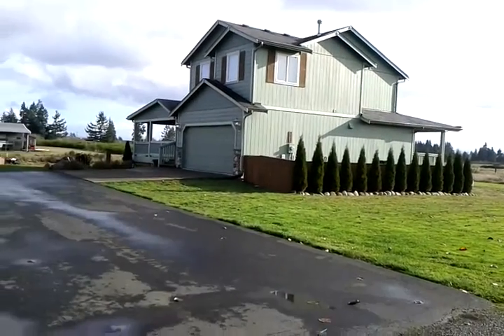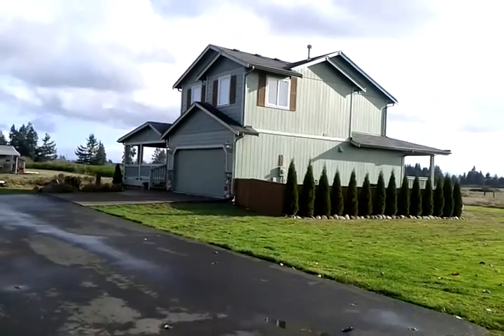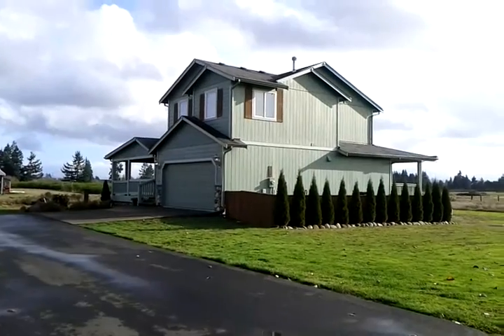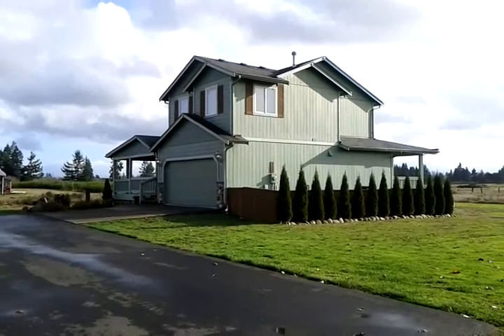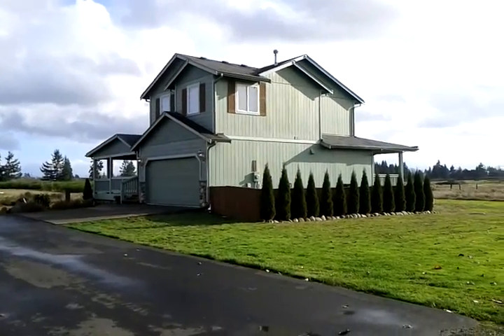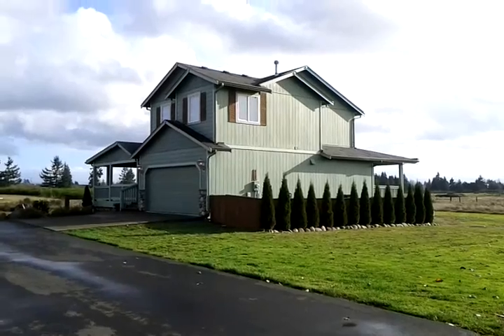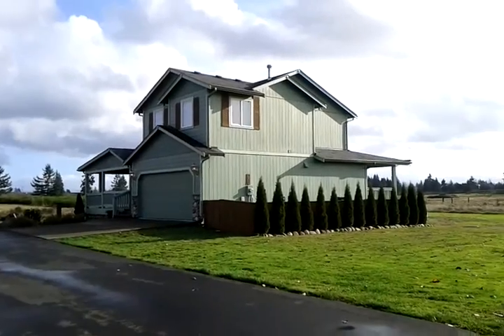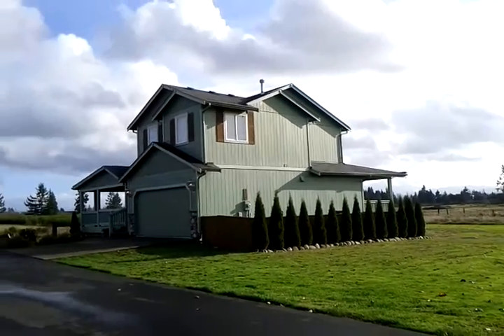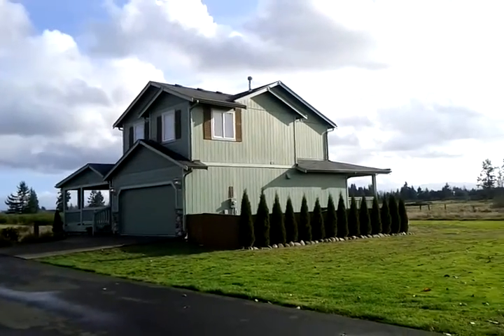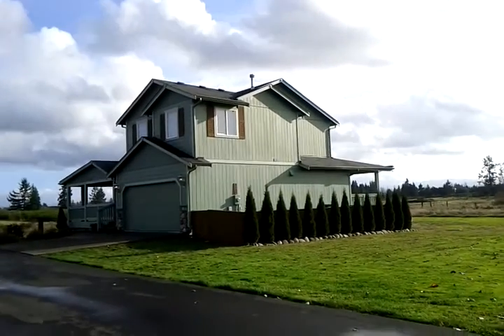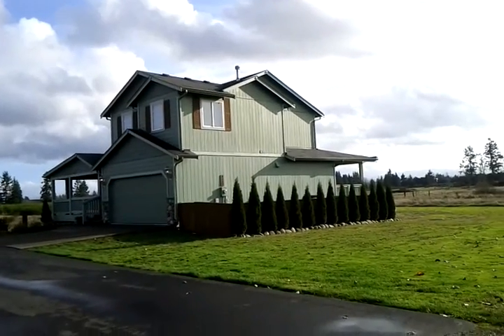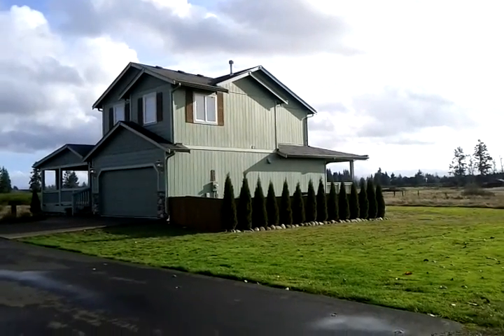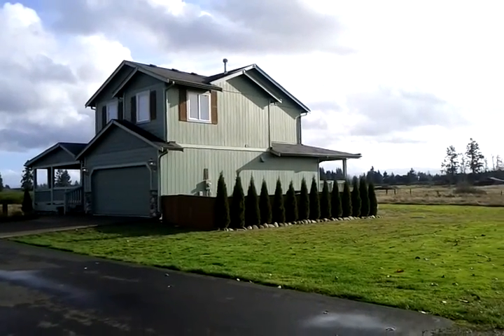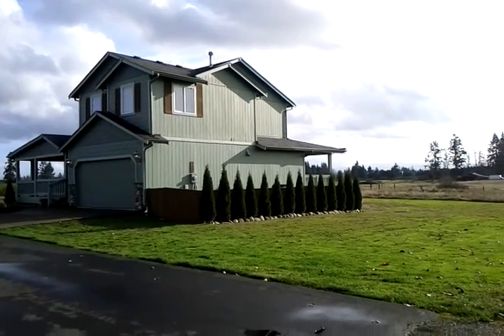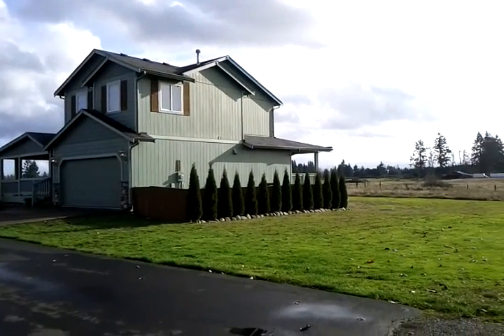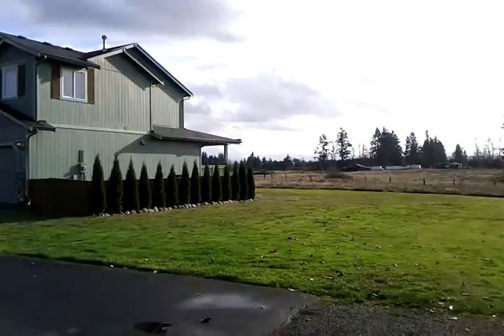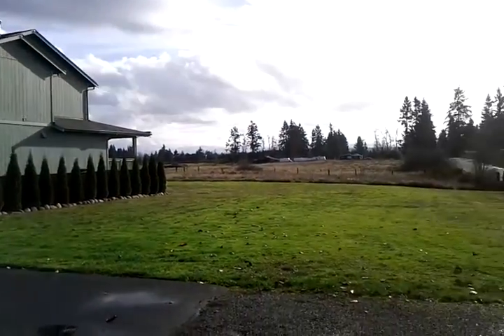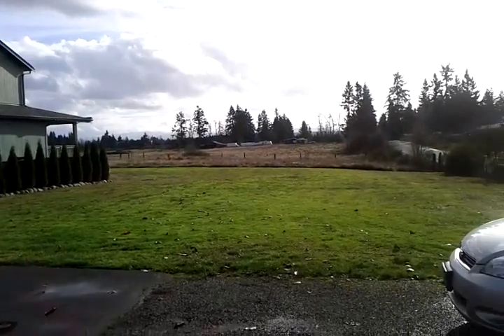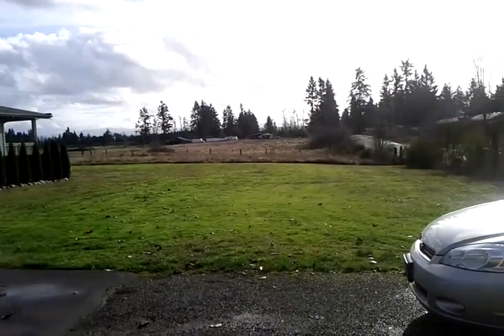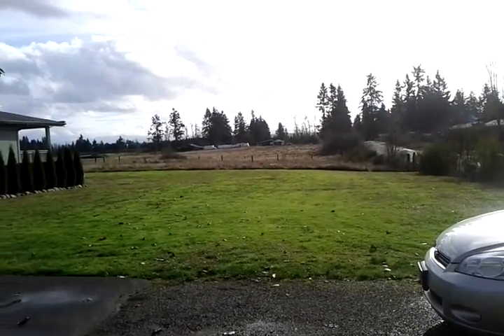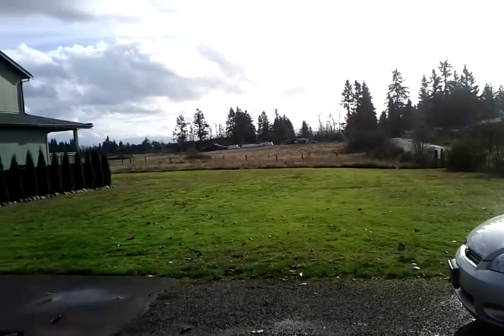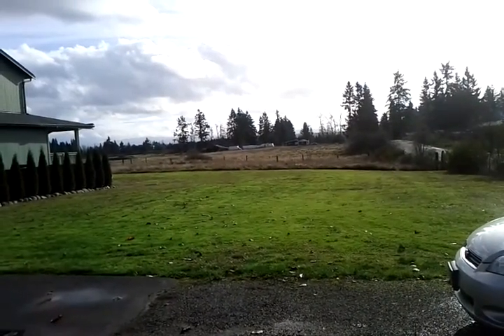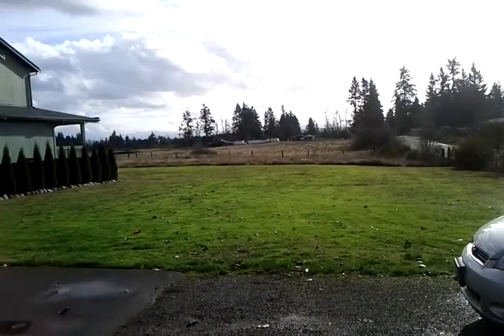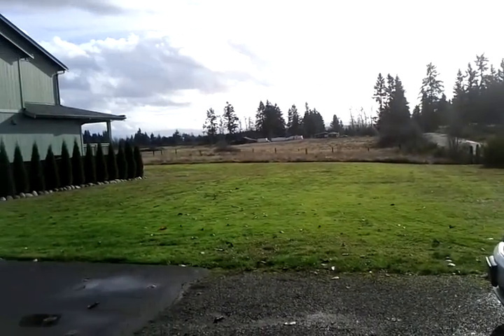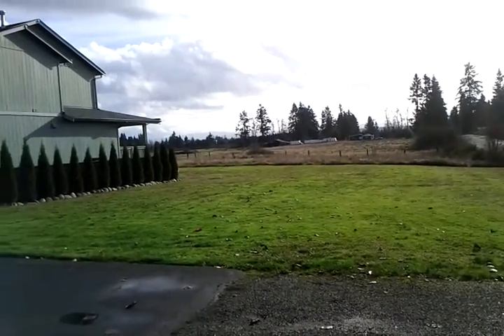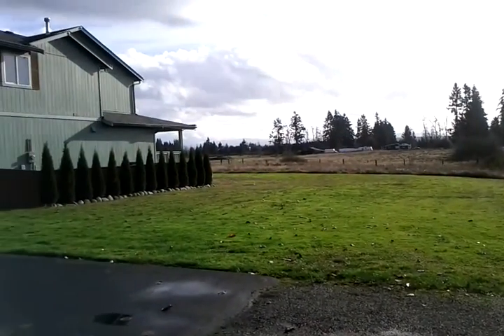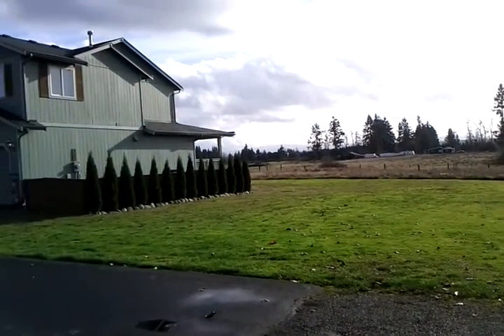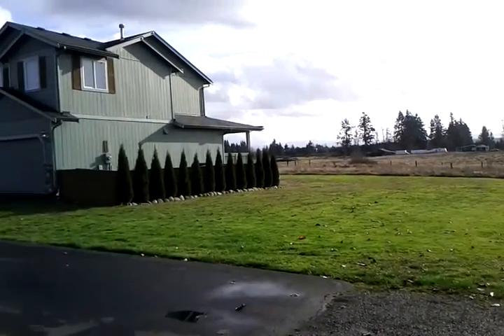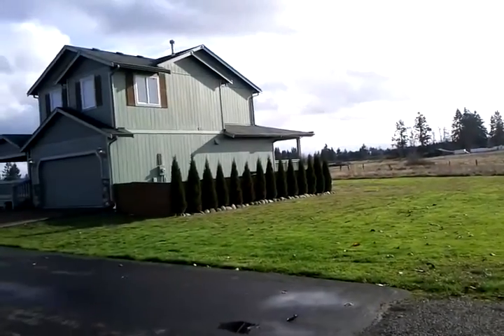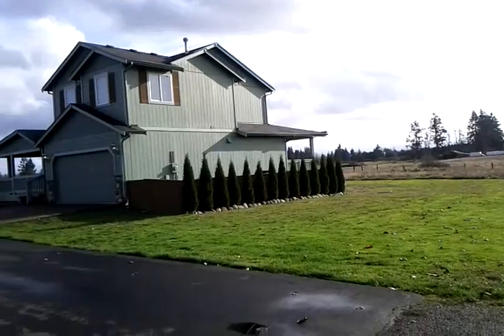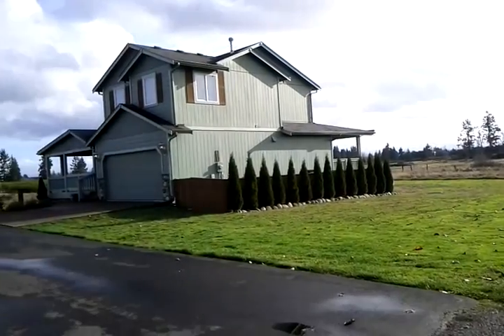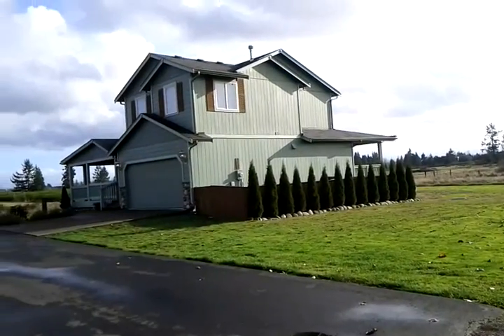This gorgeous home is located in Yelm, Washington, about 15 minutes from JBLM Eastgate Fort Lewis. It's one of three homes situated on five acres, with about two acres here for your use around the home.